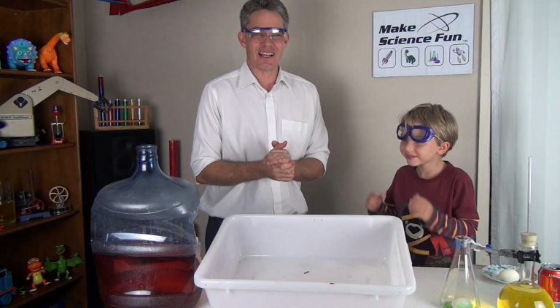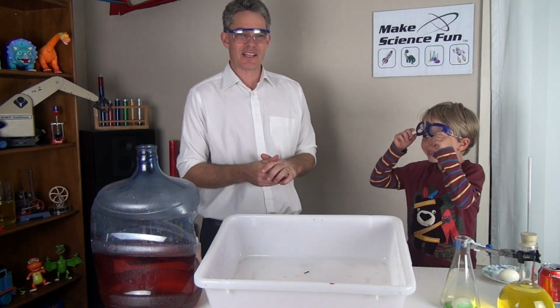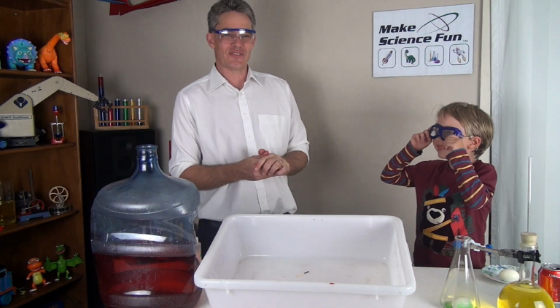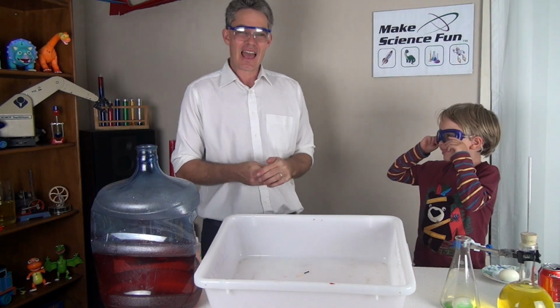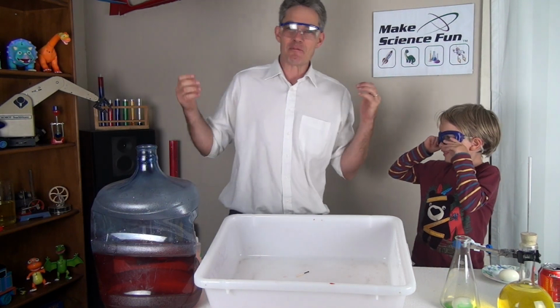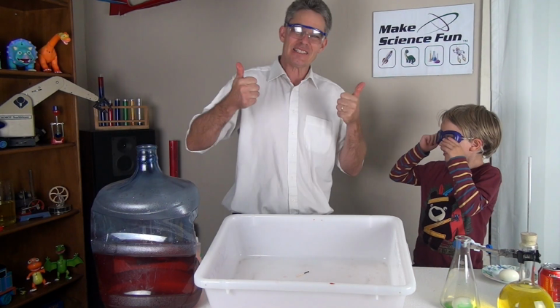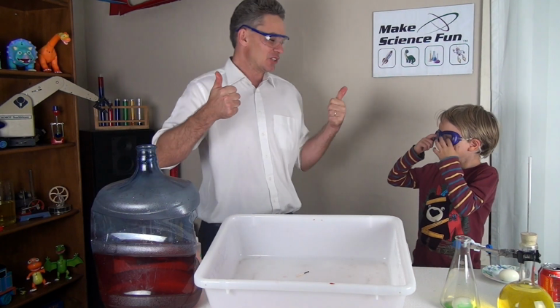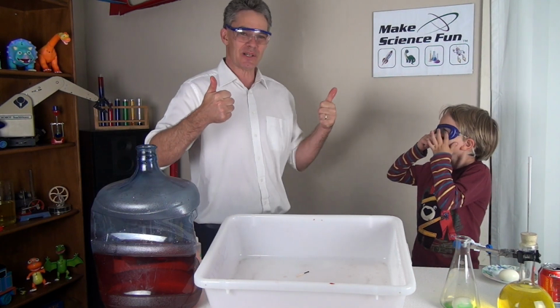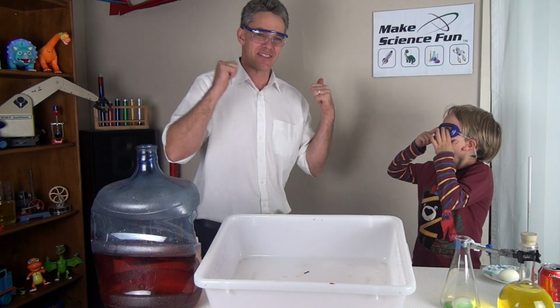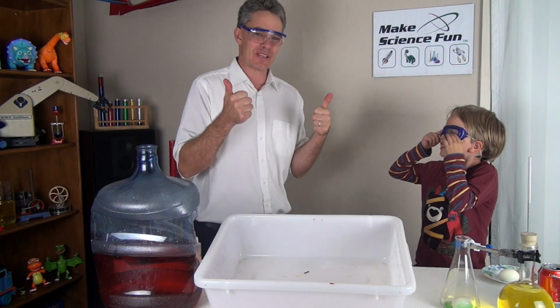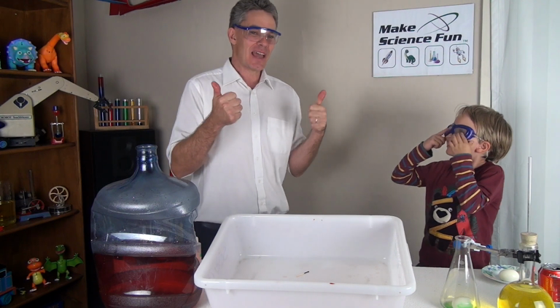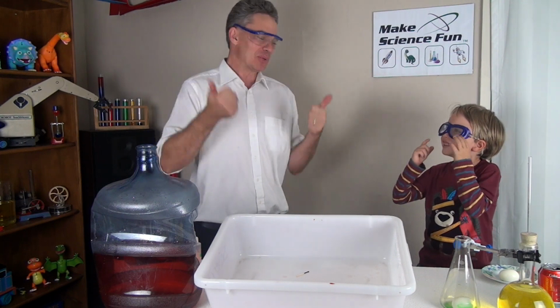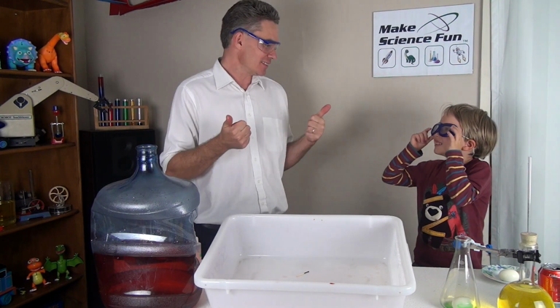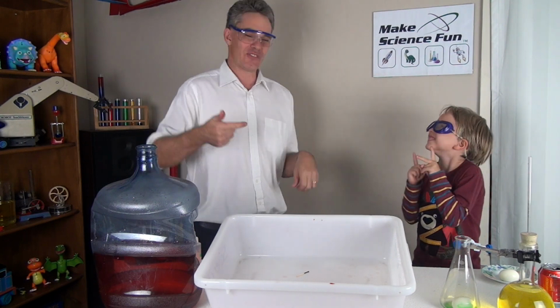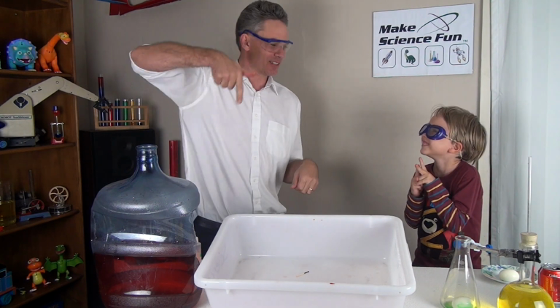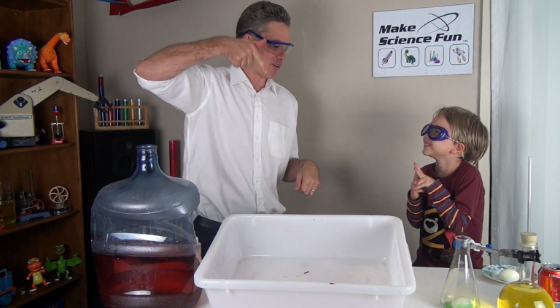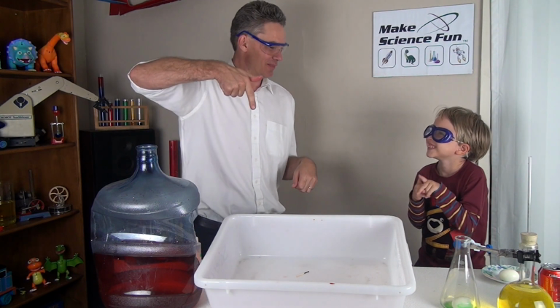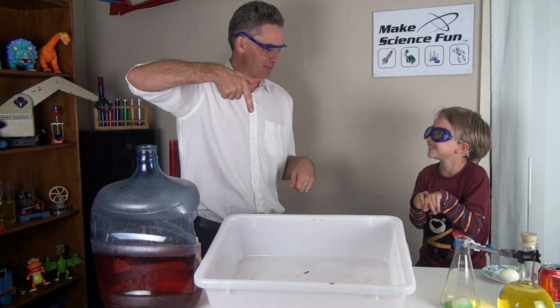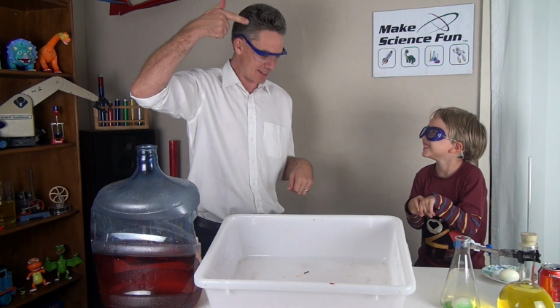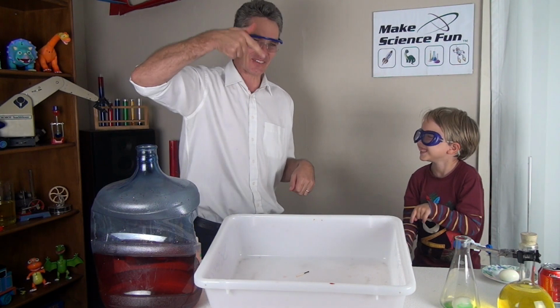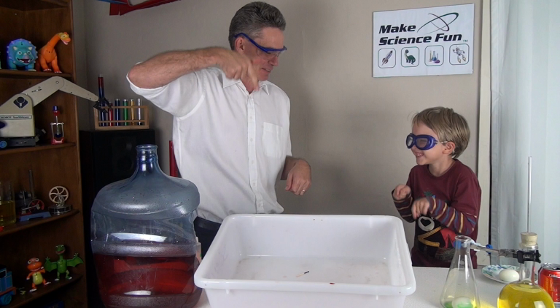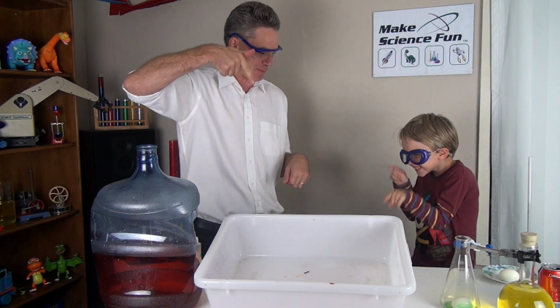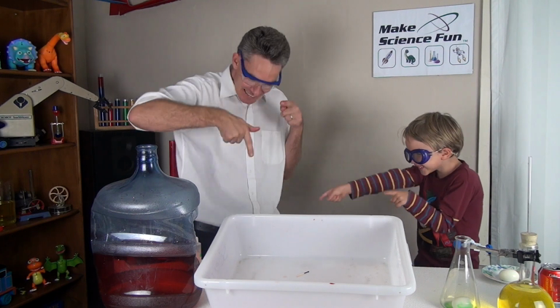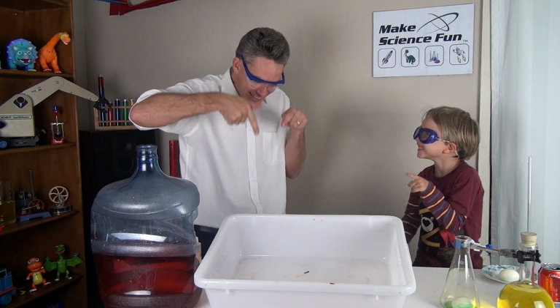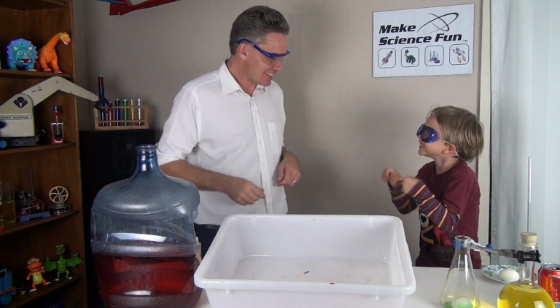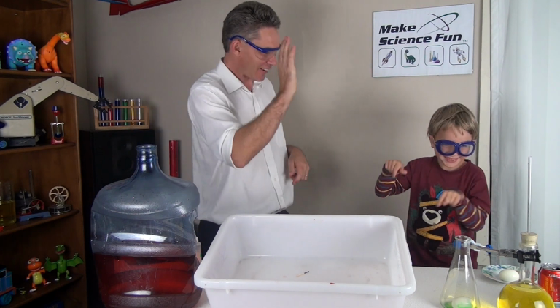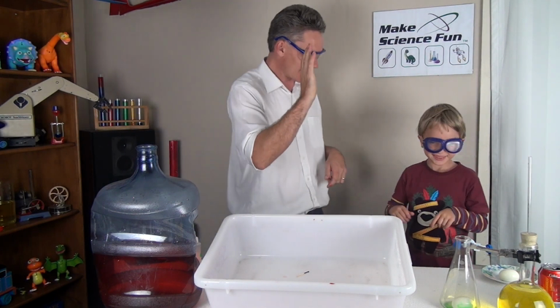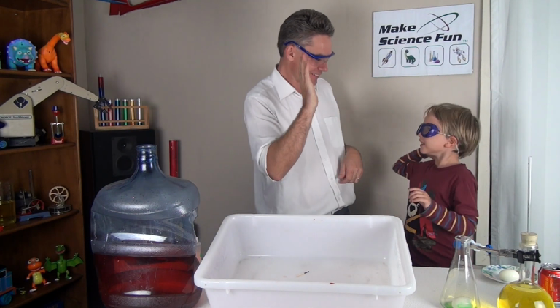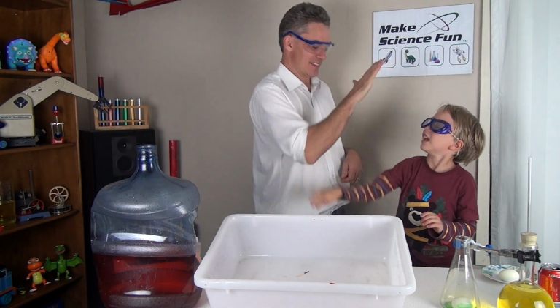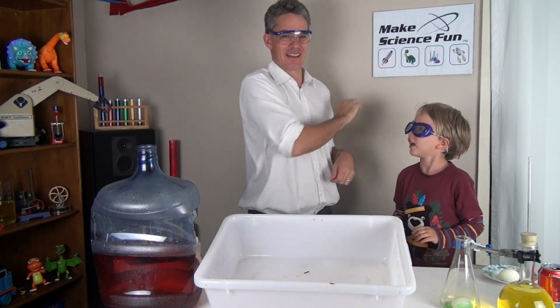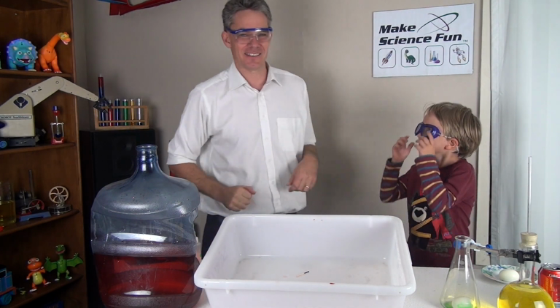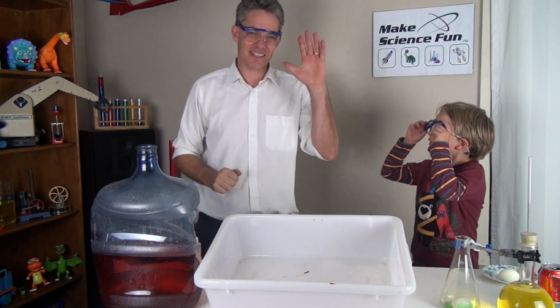Thank you for joining us today on Make Science Fun. If you've enjoyed it, please give us a thumbs up and don't forget to subscribe. High five mate — cheers!